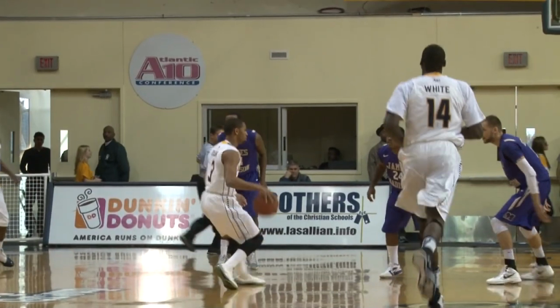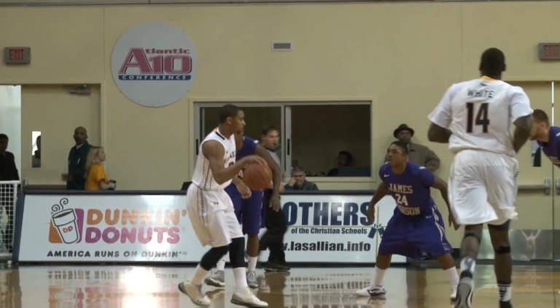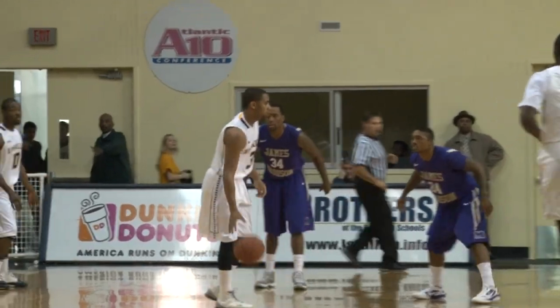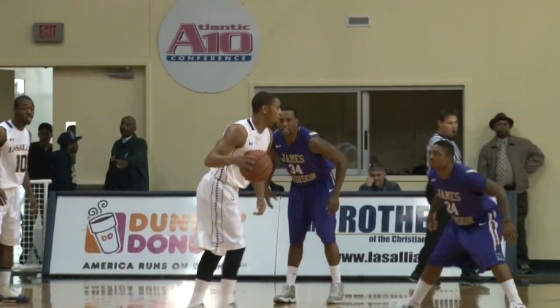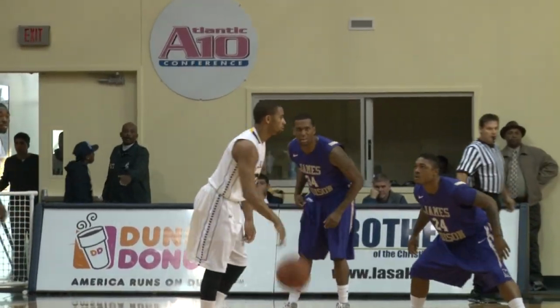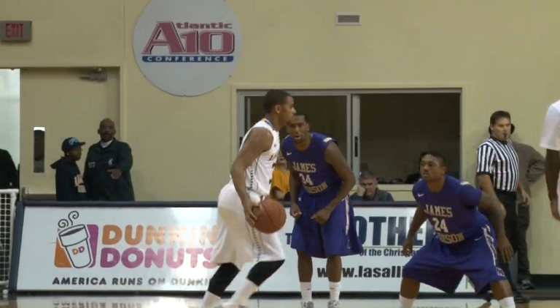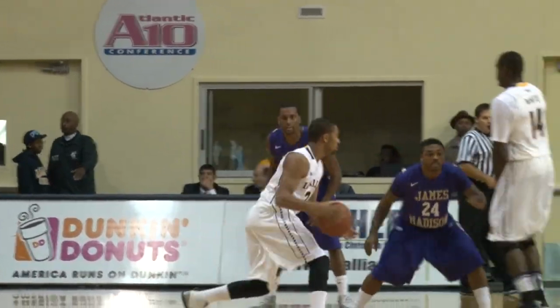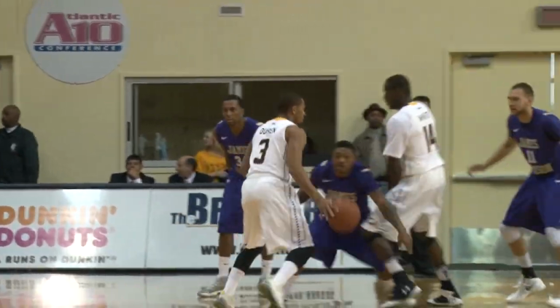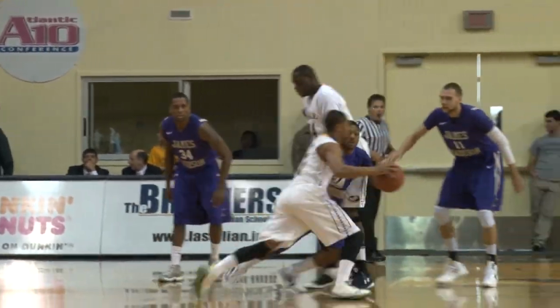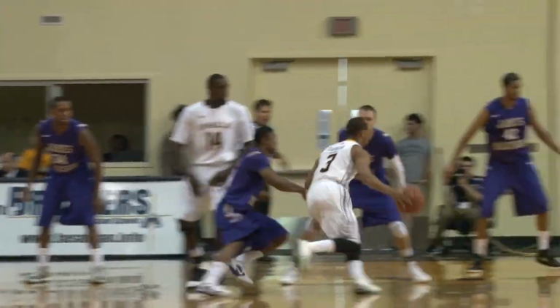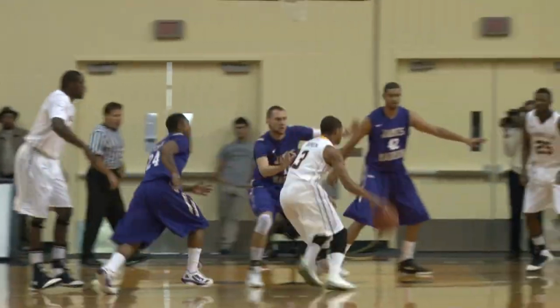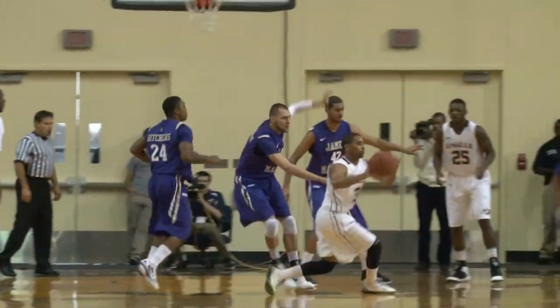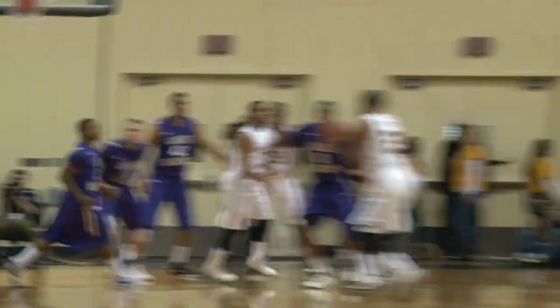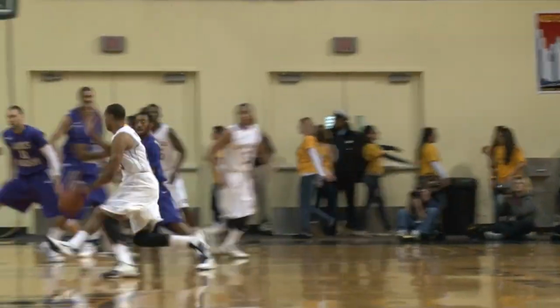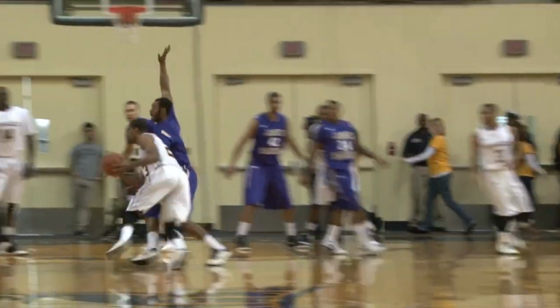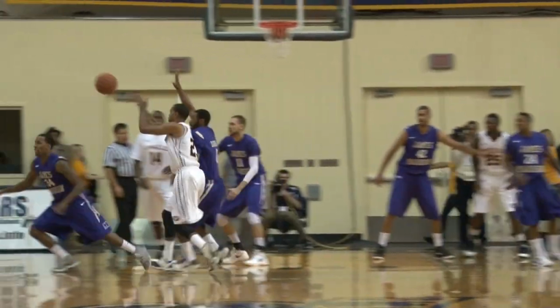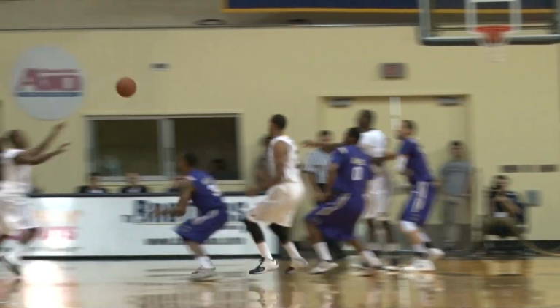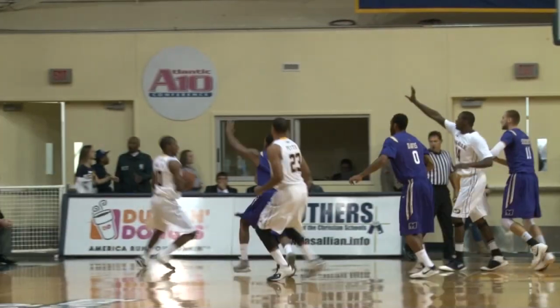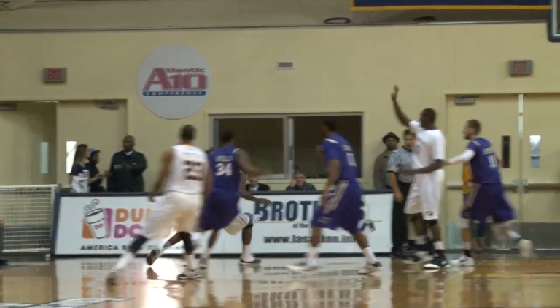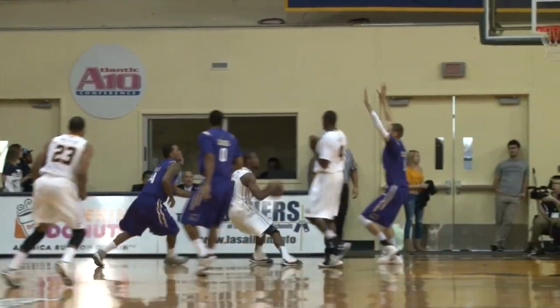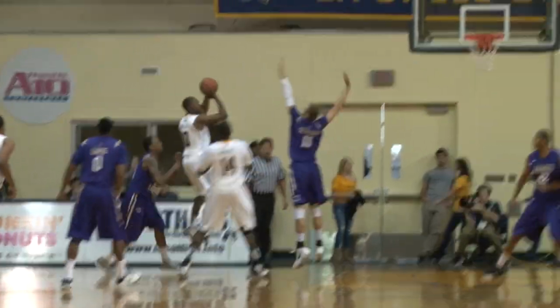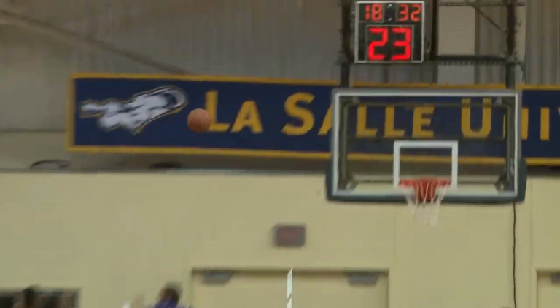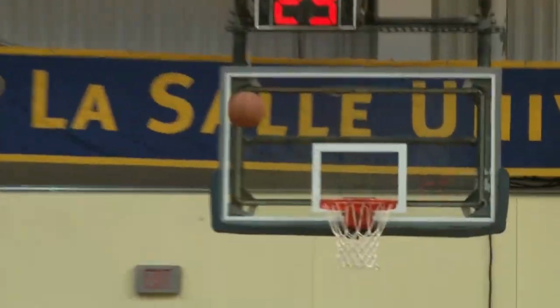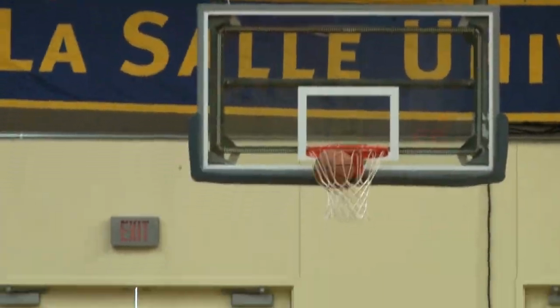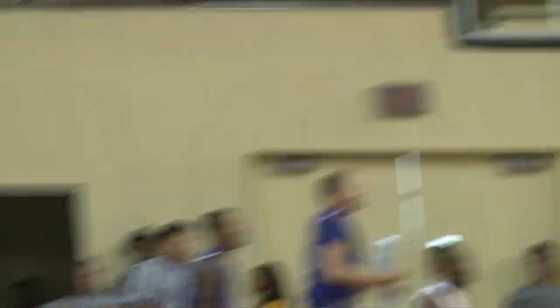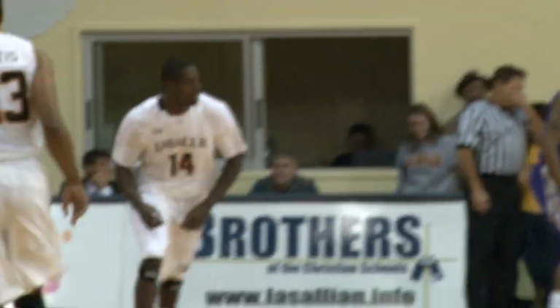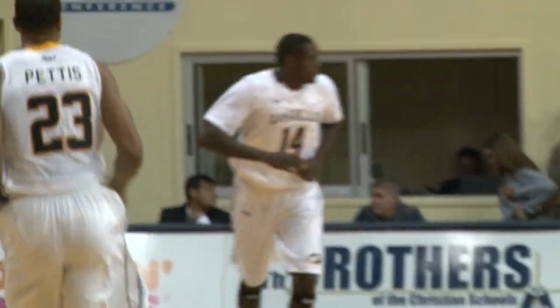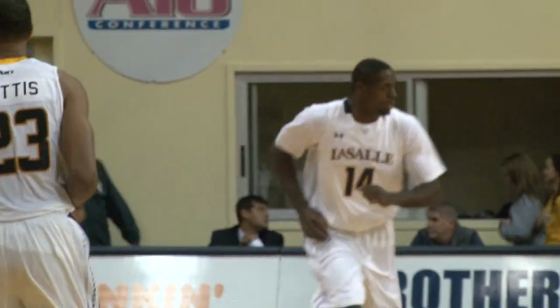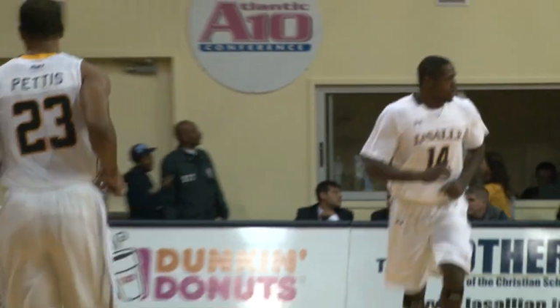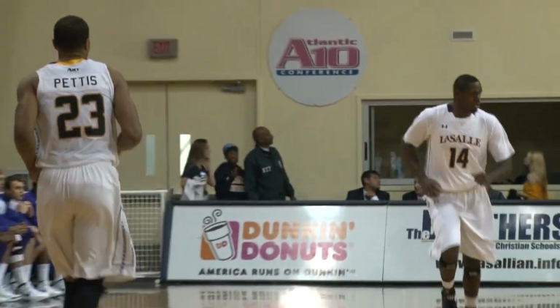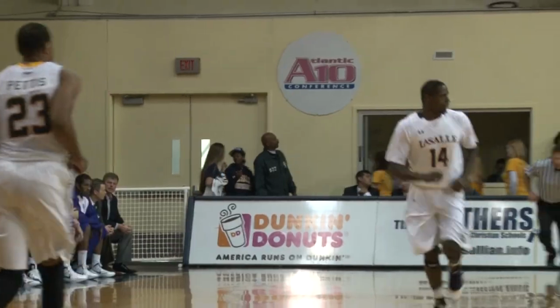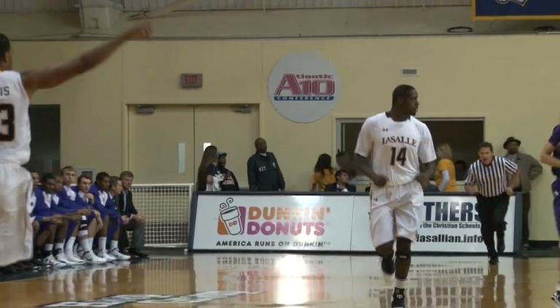Tyreek Dern brings it across midcourt, the Explorers looking for their first score of the afternoon. Dern penetrates, kicks it back out to the perimeter for Pettis, skip pass into the corner for Mills, baseline jumper, and the Explorers are on the board.